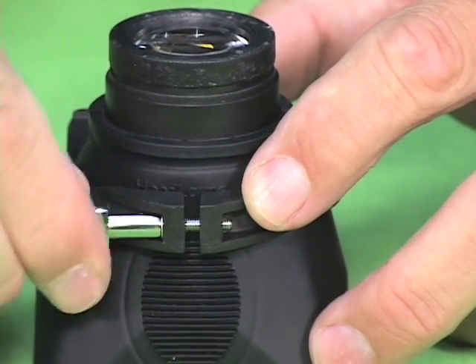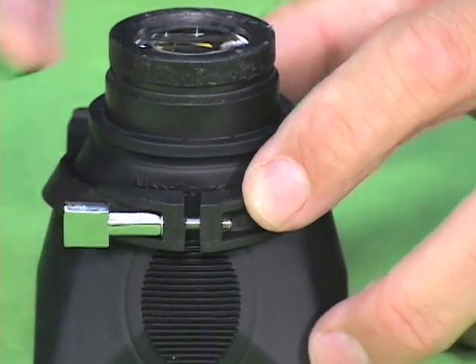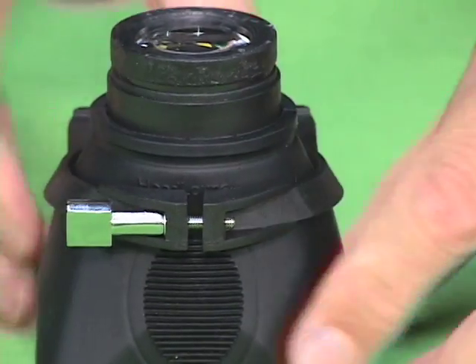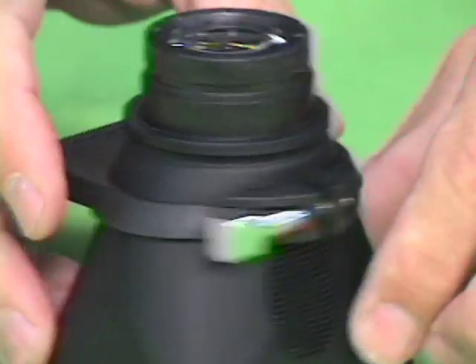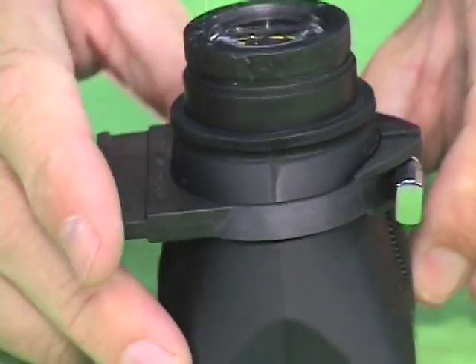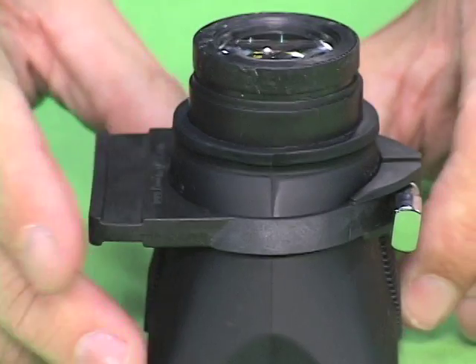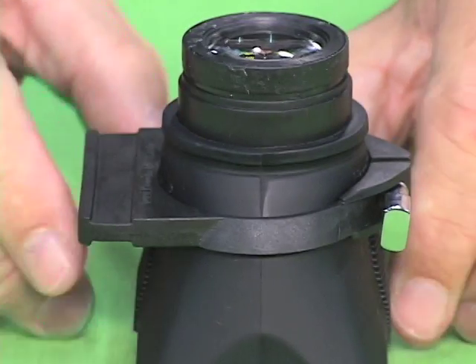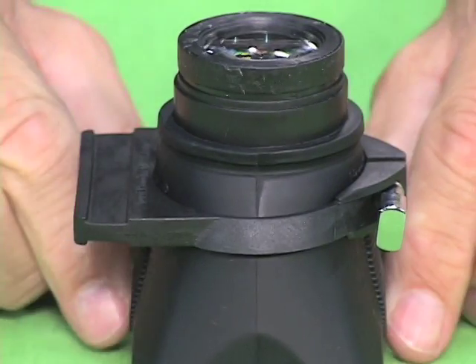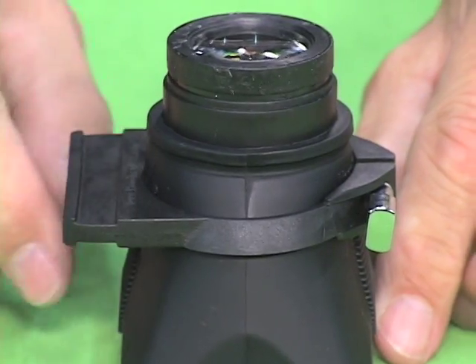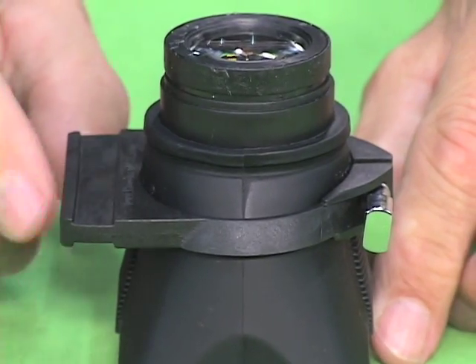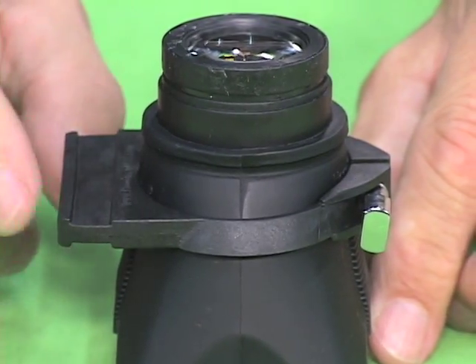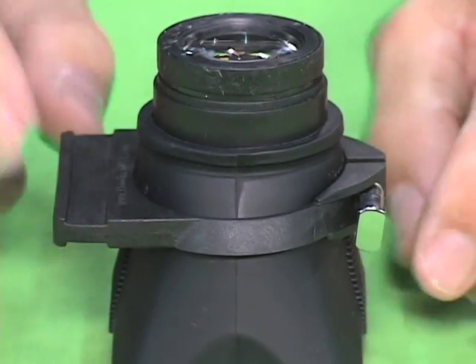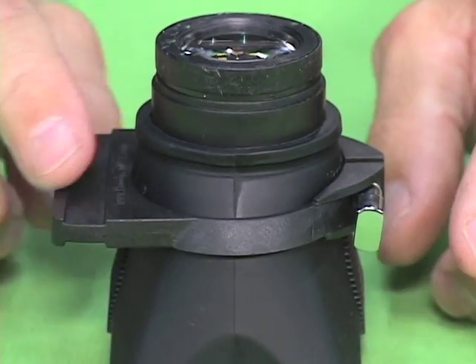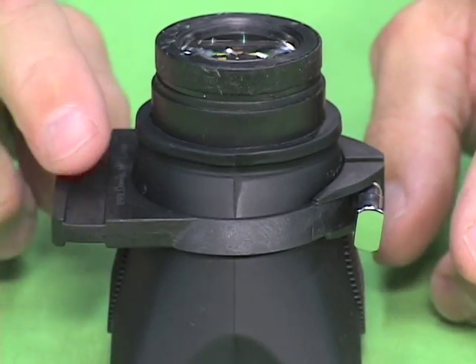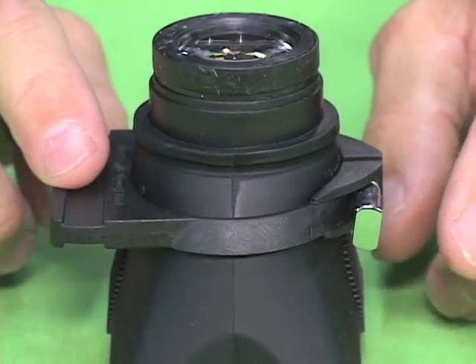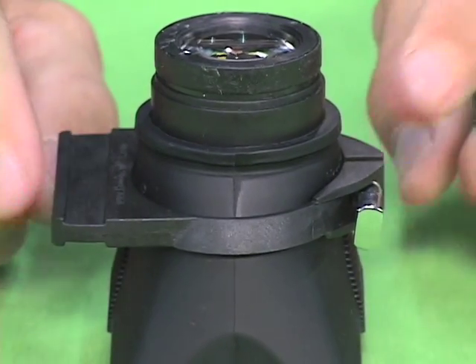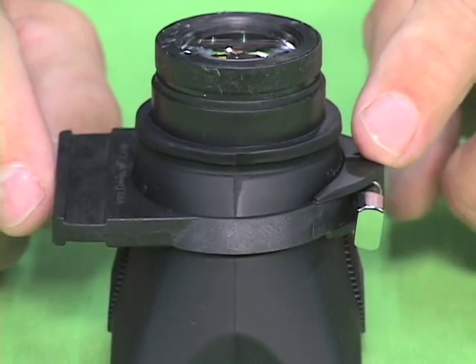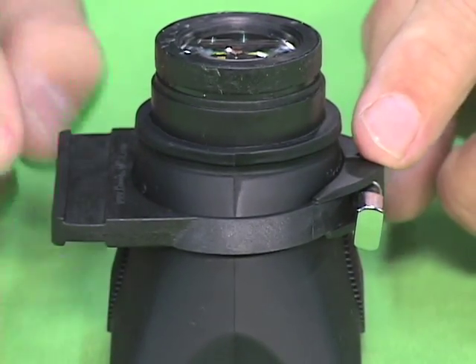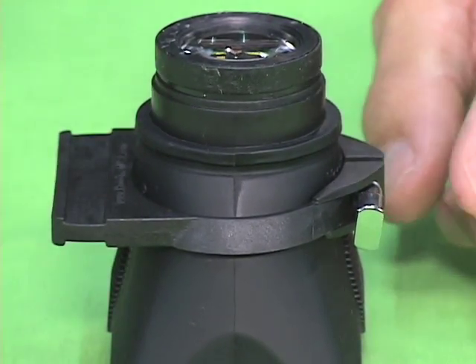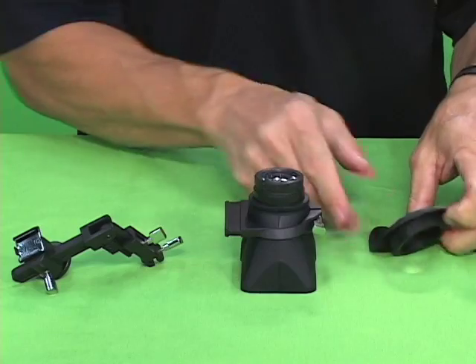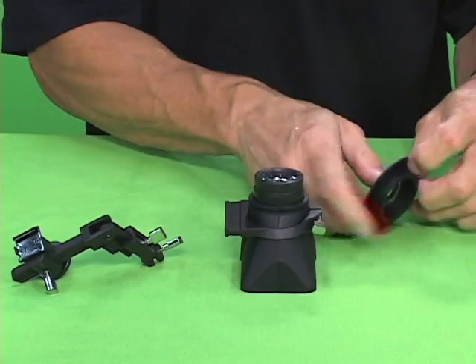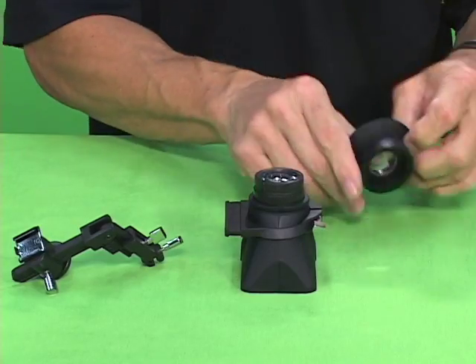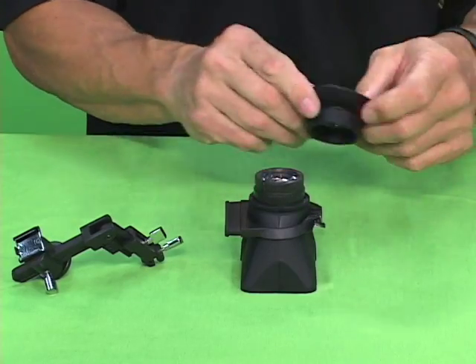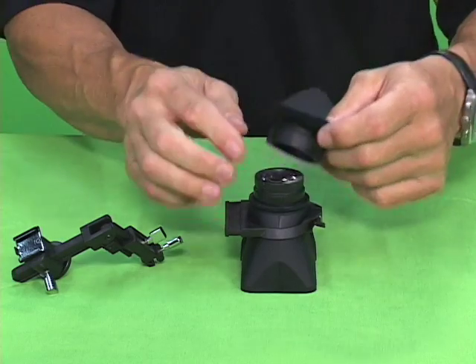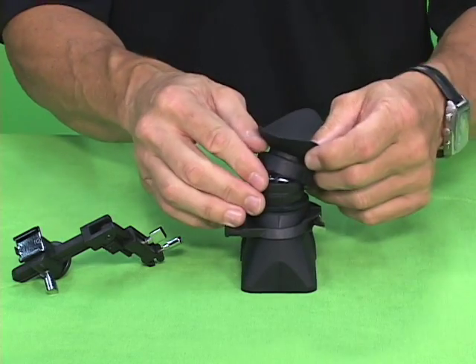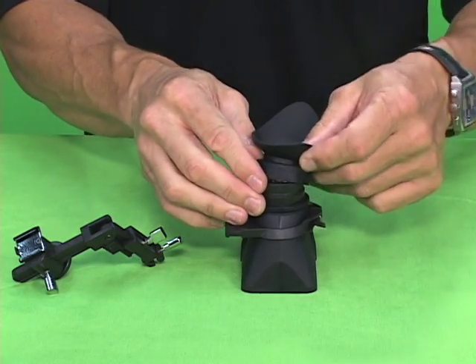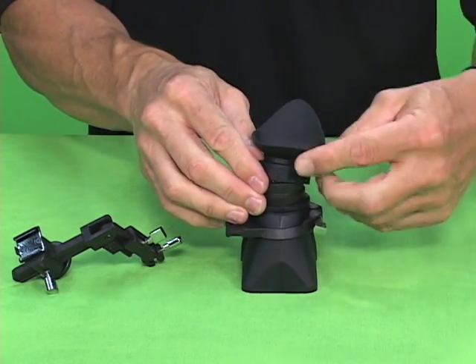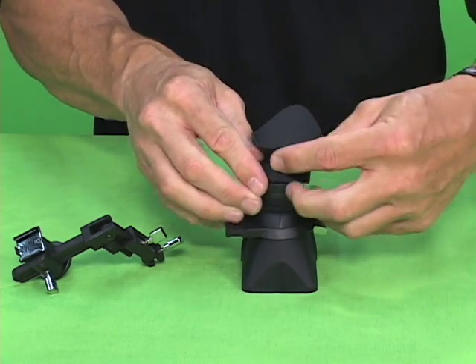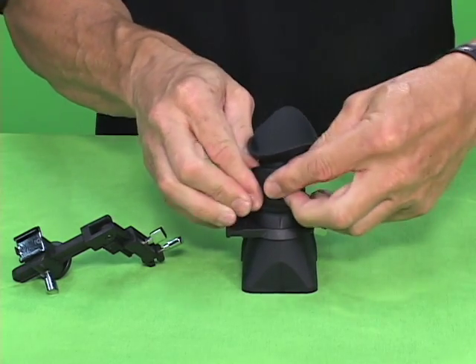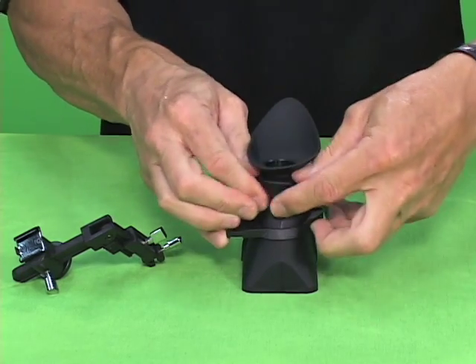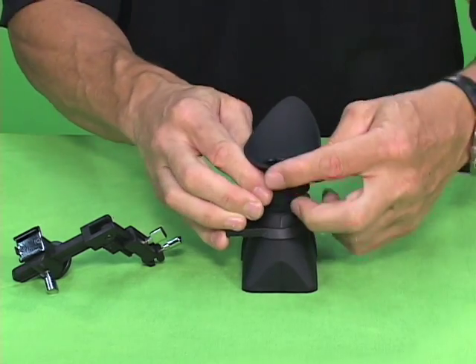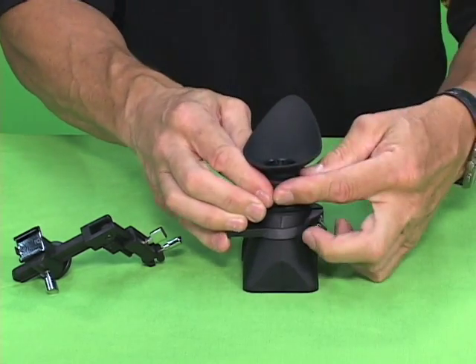So you can see that it's kind of angled — lower in the front, higher in the back. You take your eye cup next and put it back onto the loop.